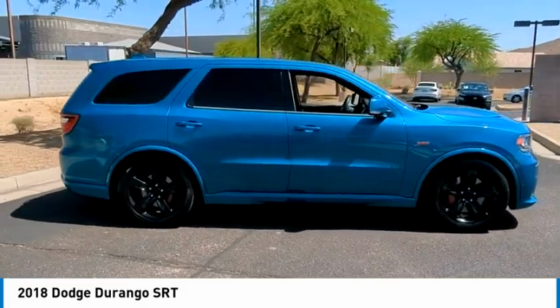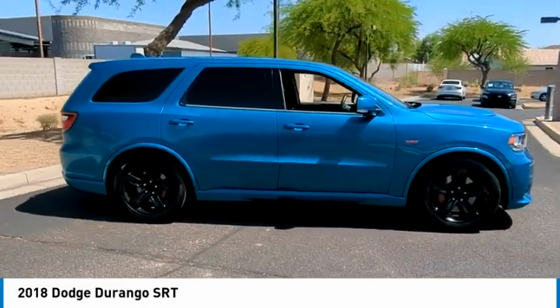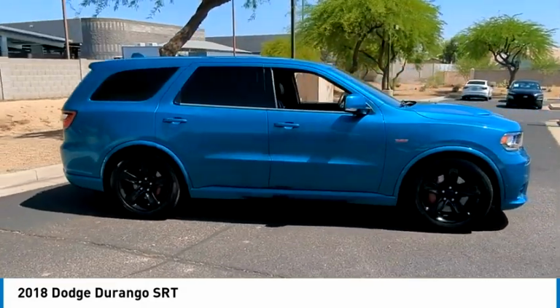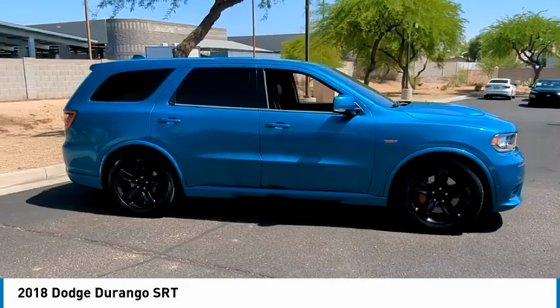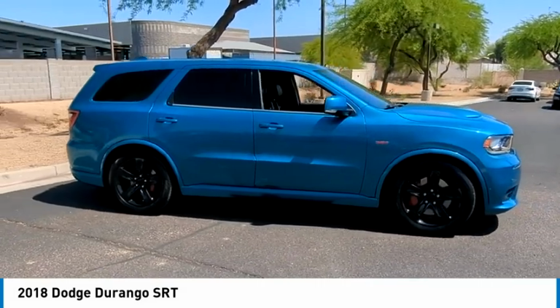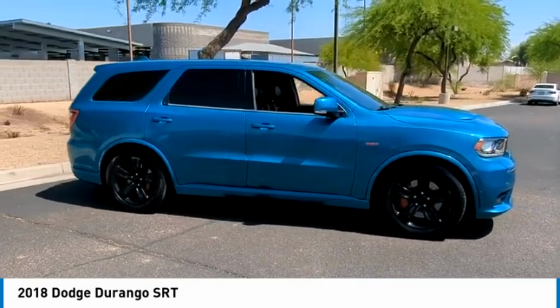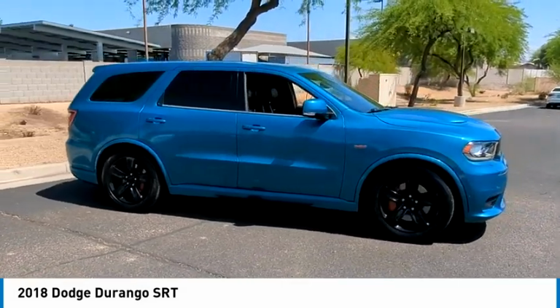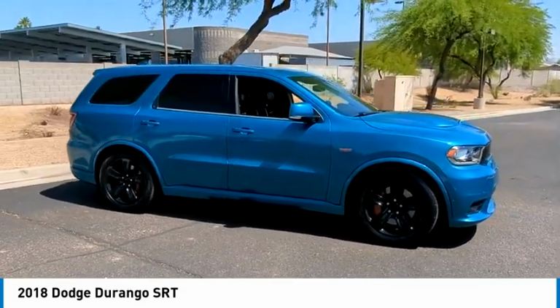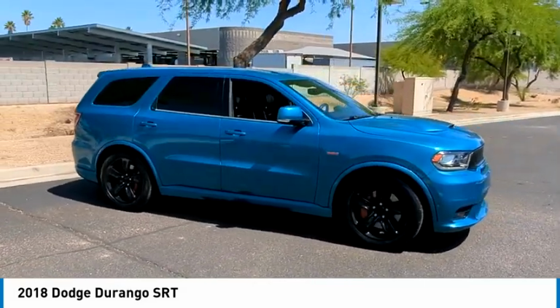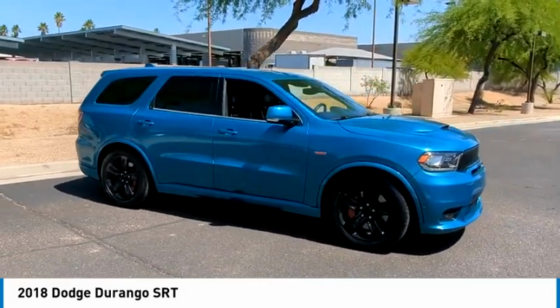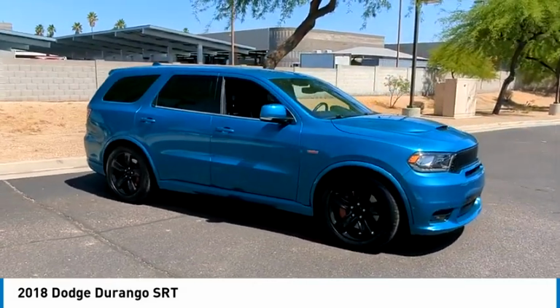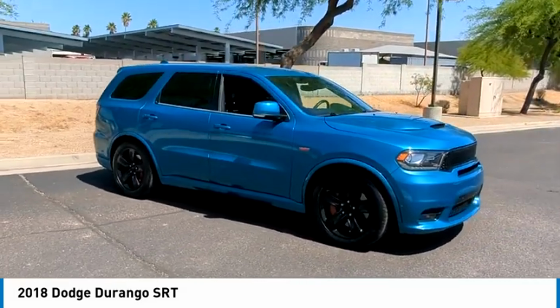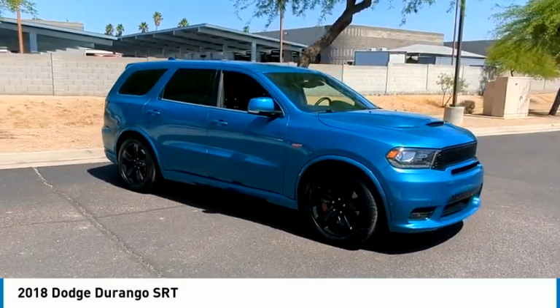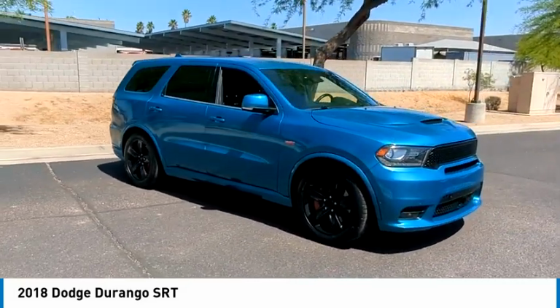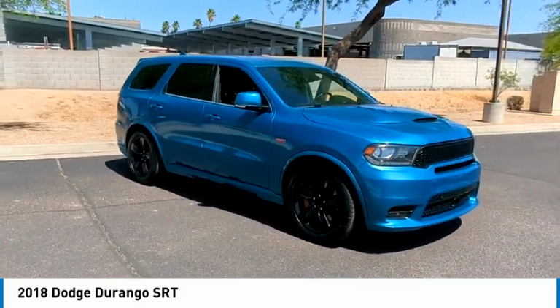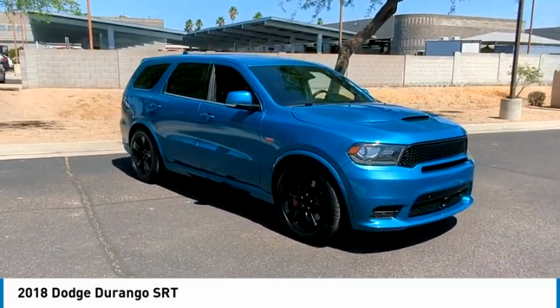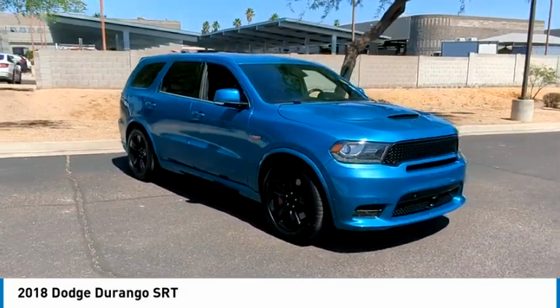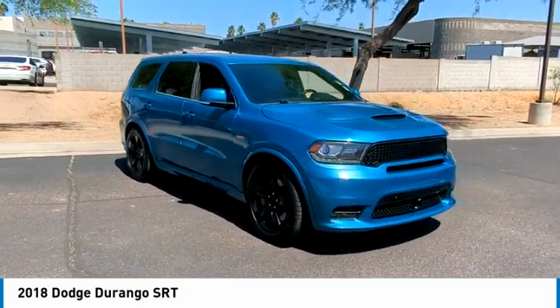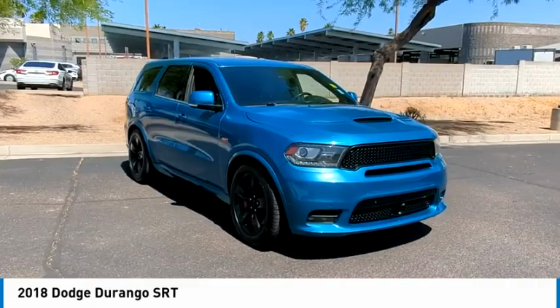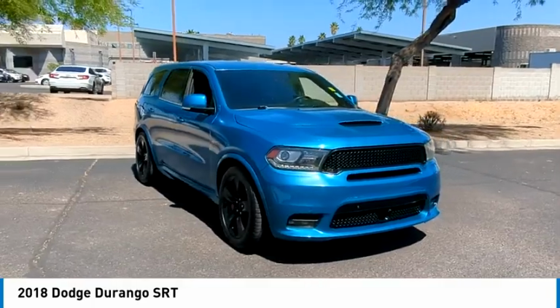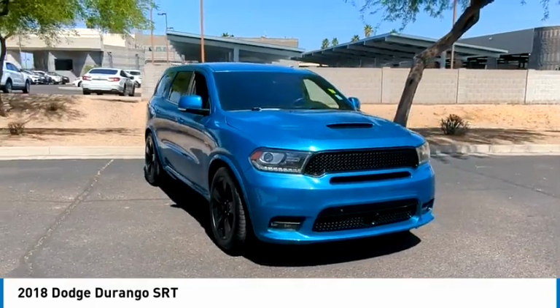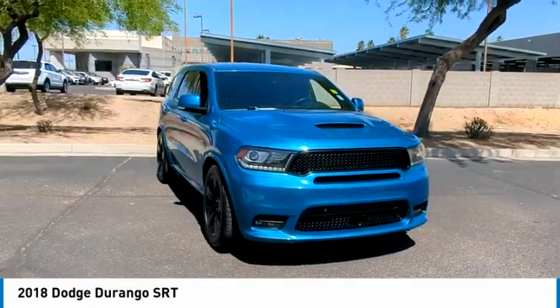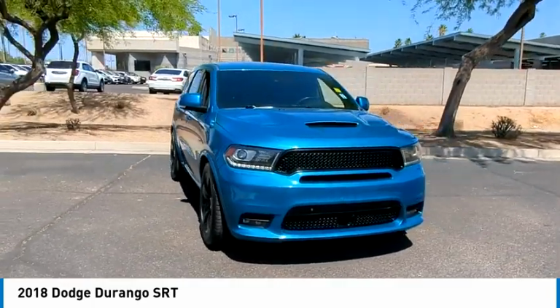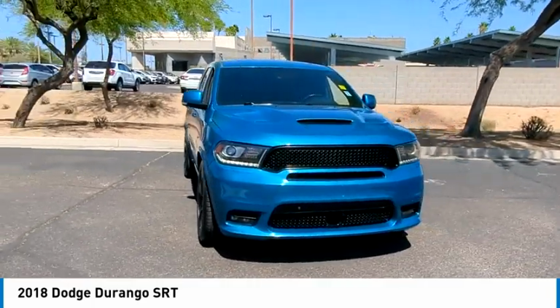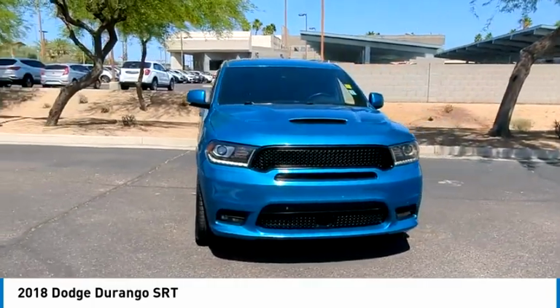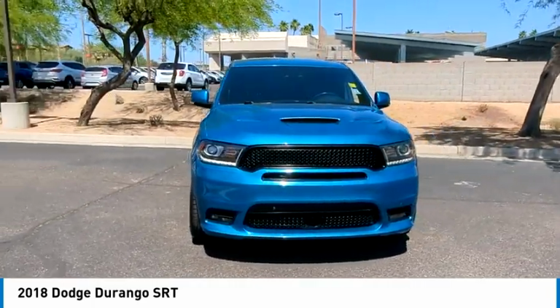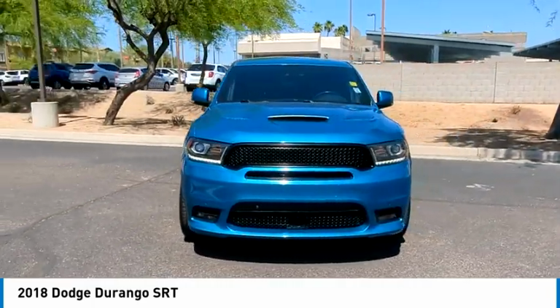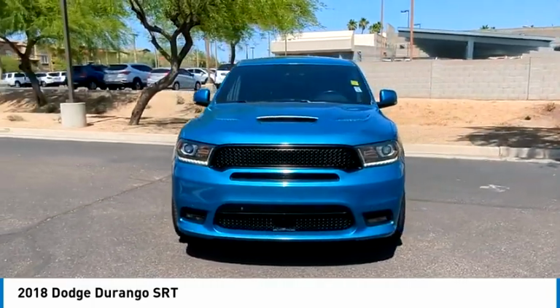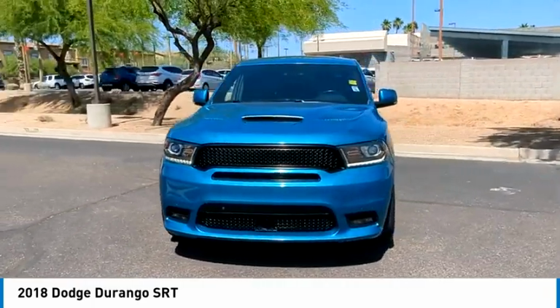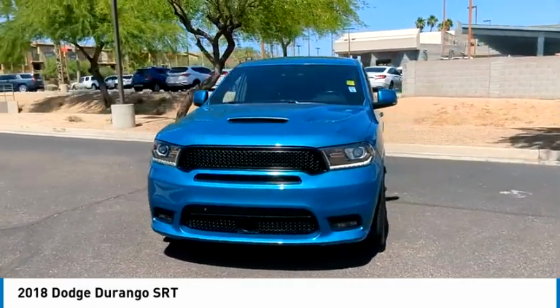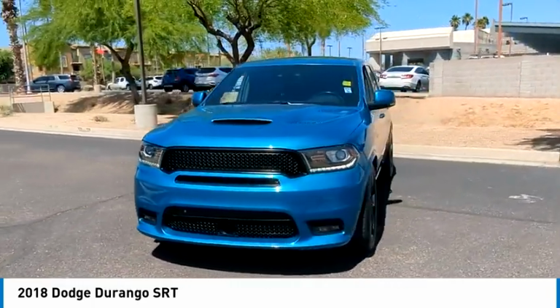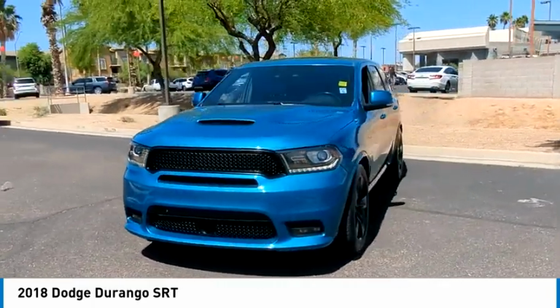This vehicle has less than 65,000 miles. Here are some of this vehicle's great options: rain-sensing wipers, tire pressure monitor, all-wheel drive, heated mirrors.